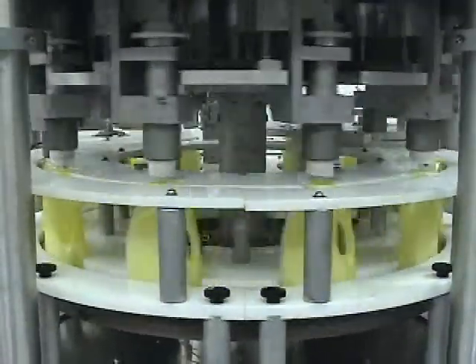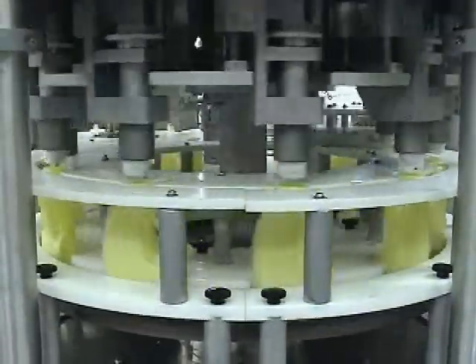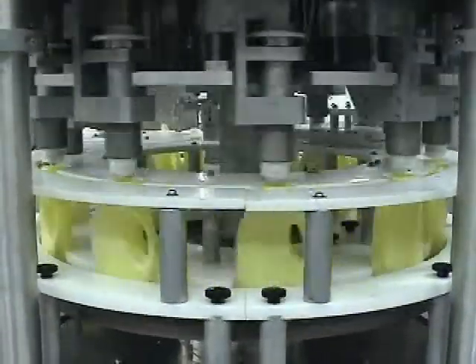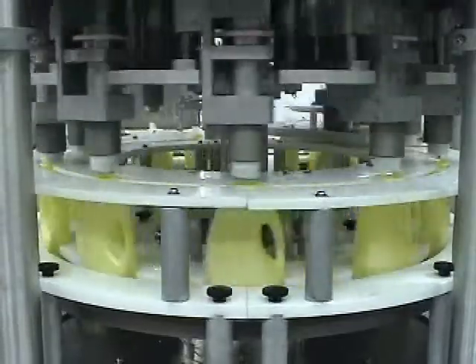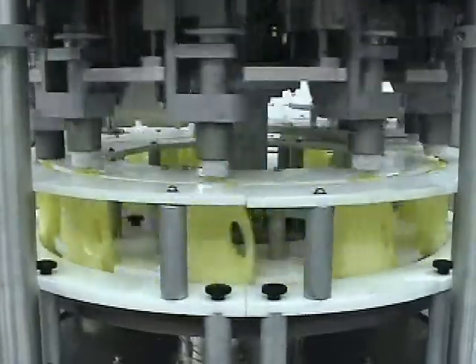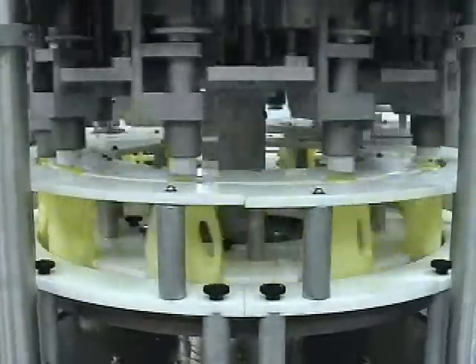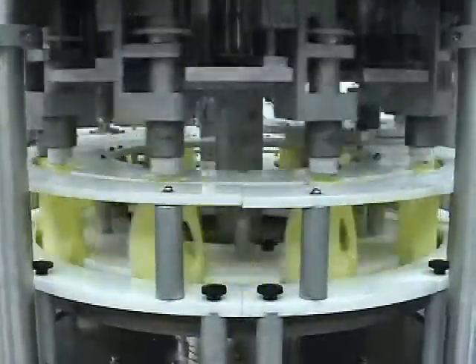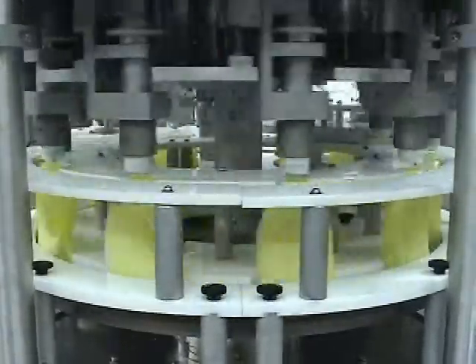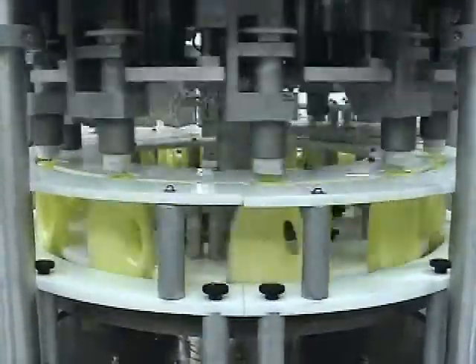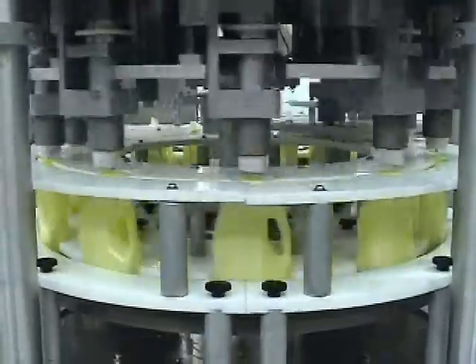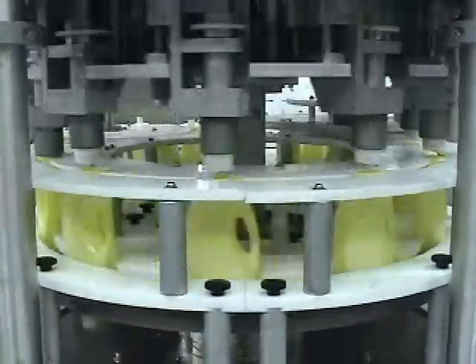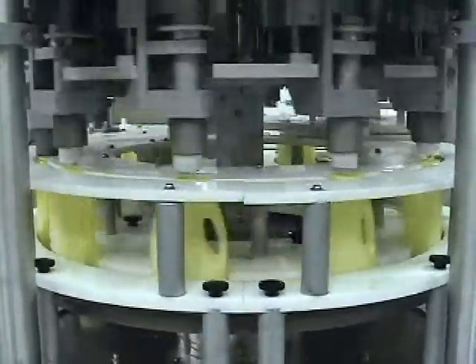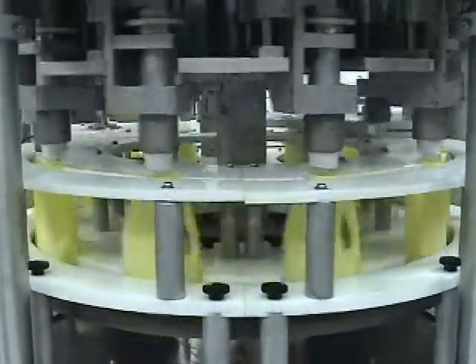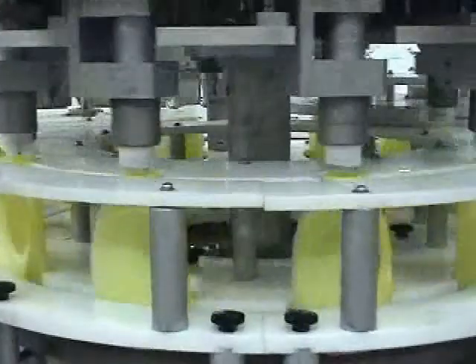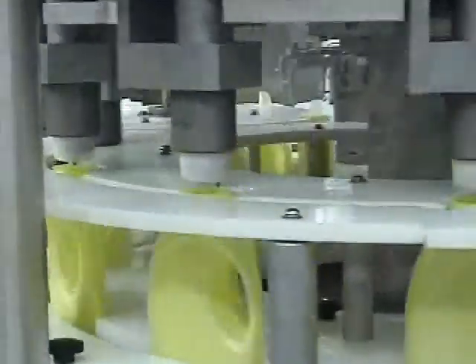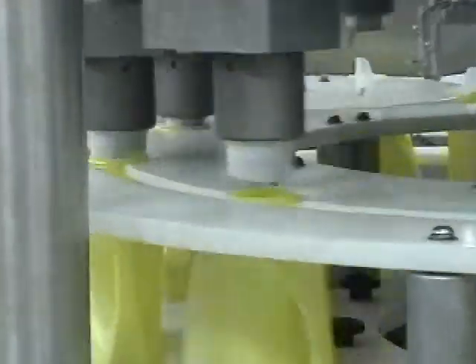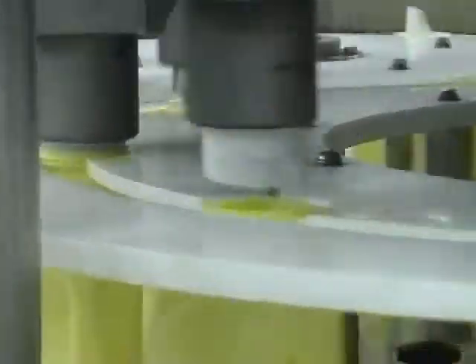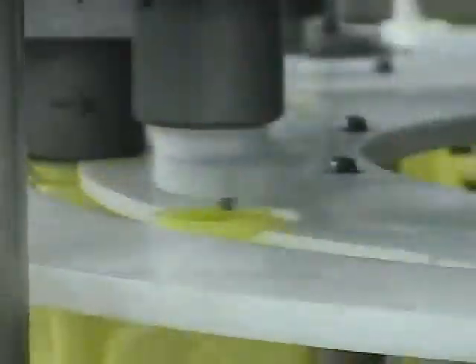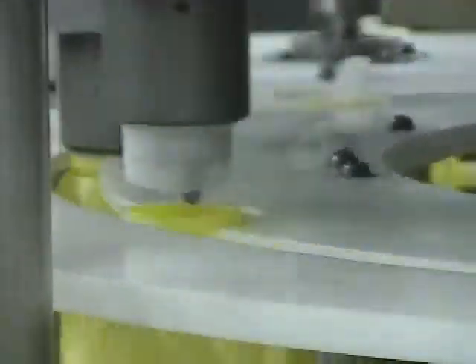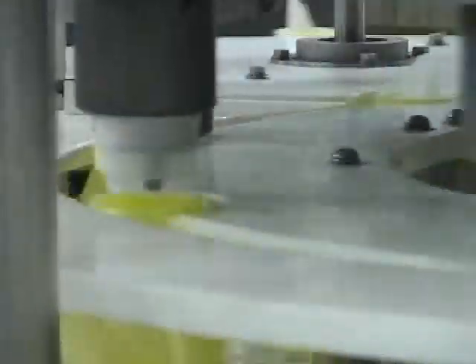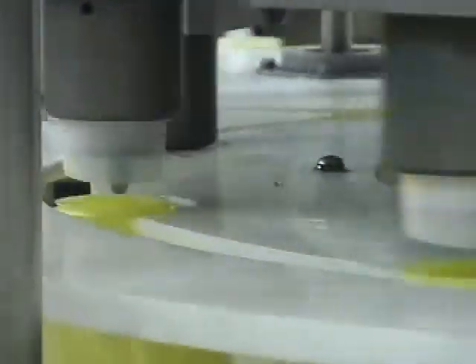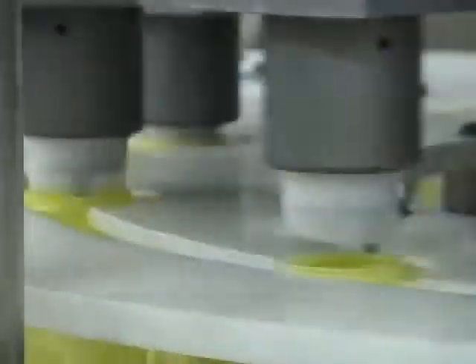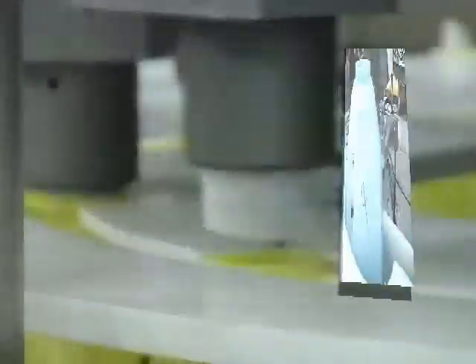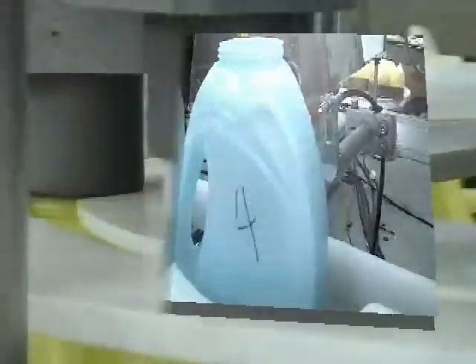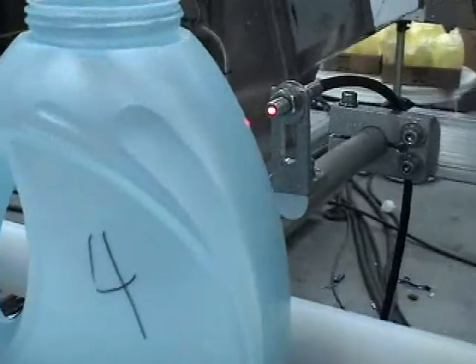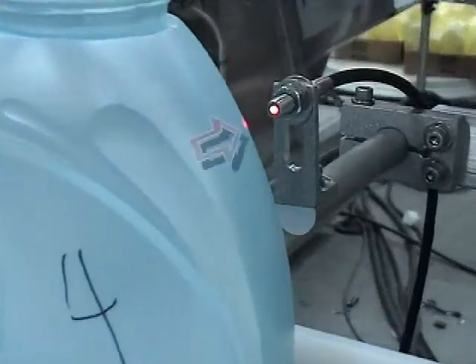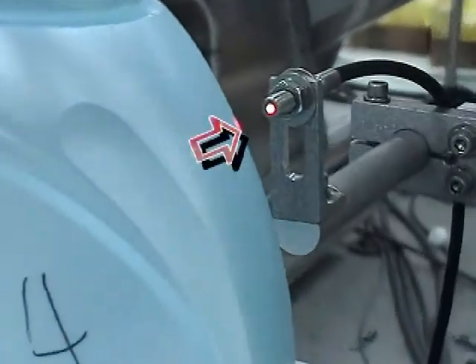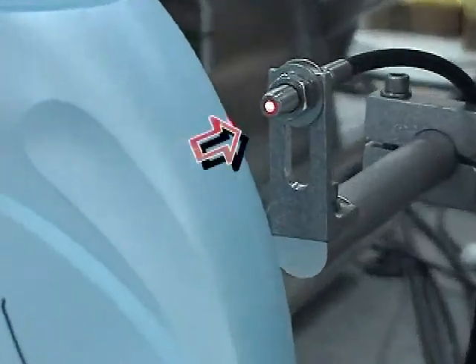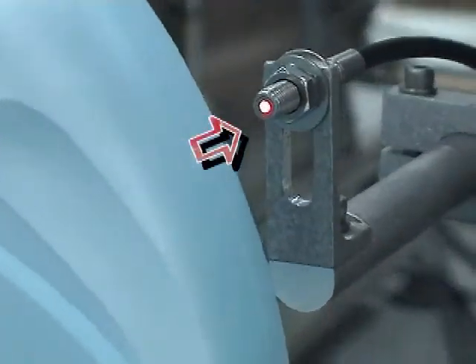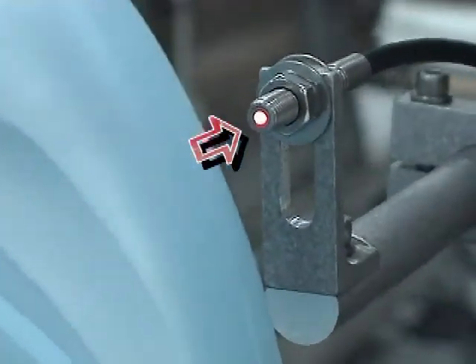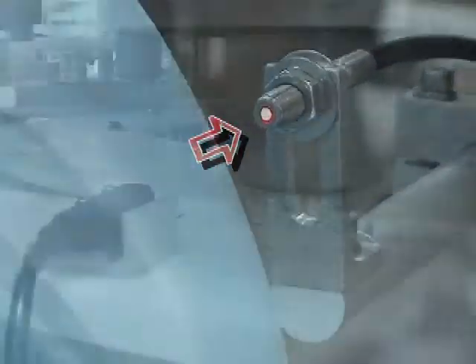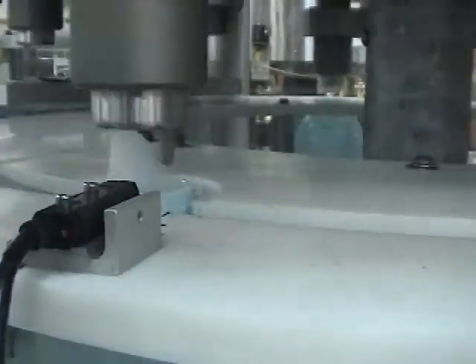The no-bottle, no-spout sensor feature senses the presence or absence of a container. If the container is missing, a spout will not be picked up for that station. Additionally, an optional sensor is offered to determine correct orientation of the container.